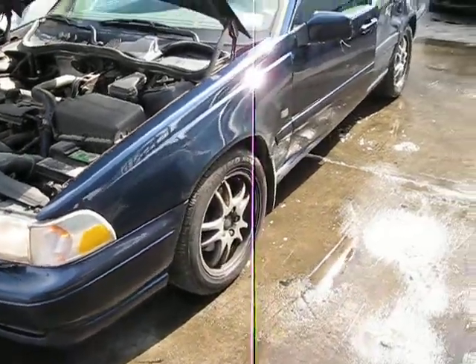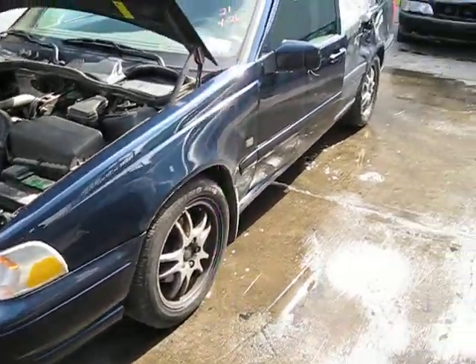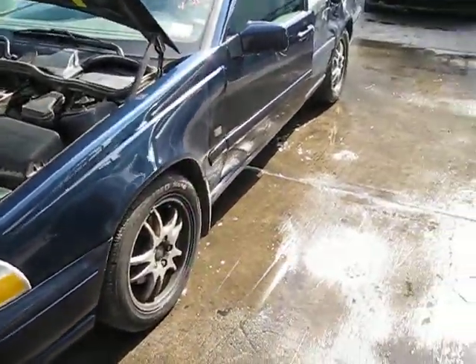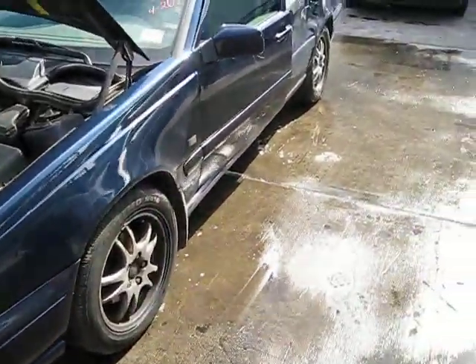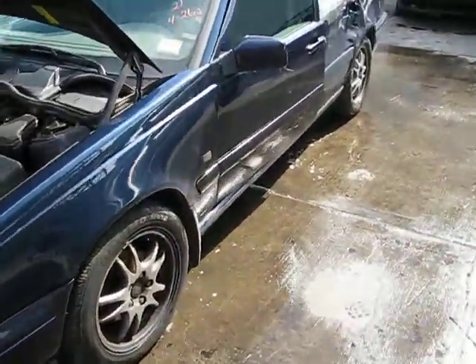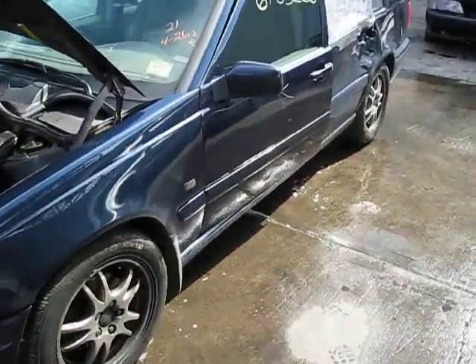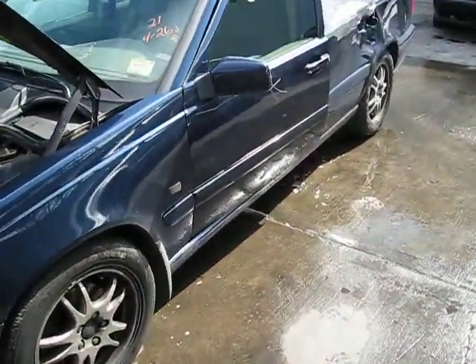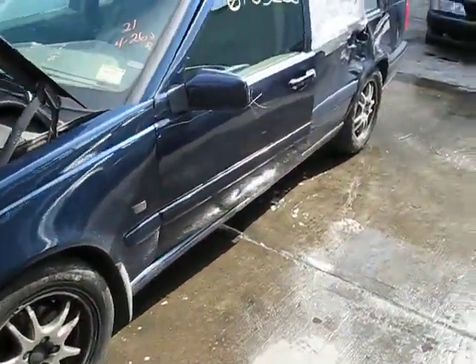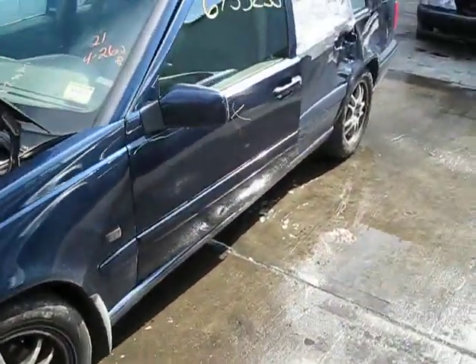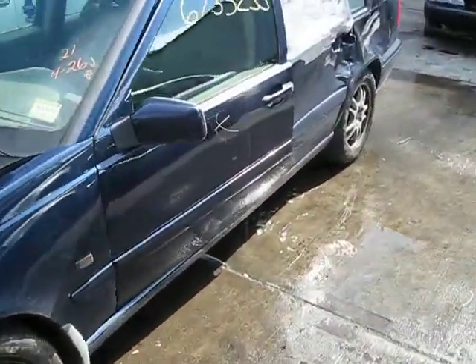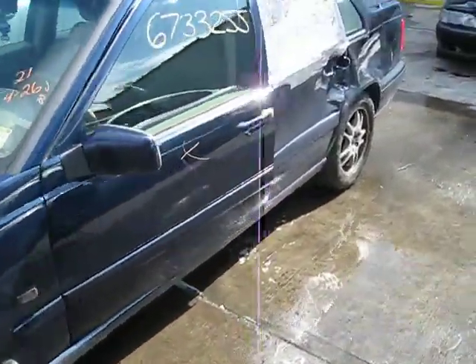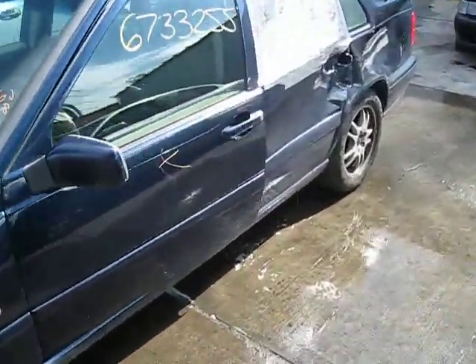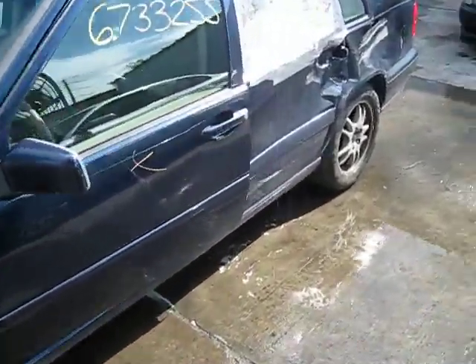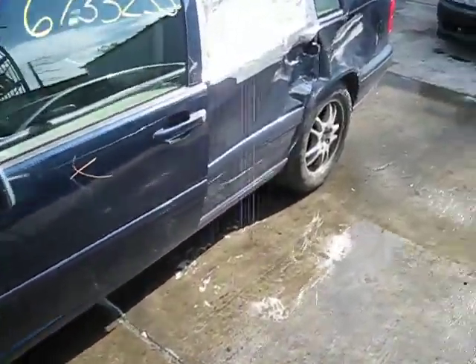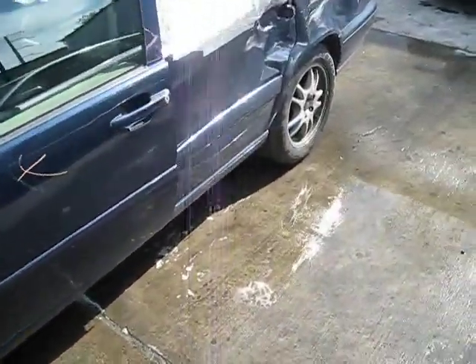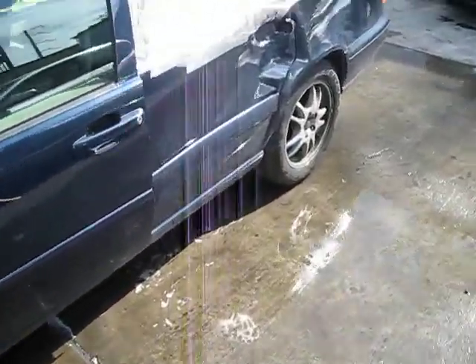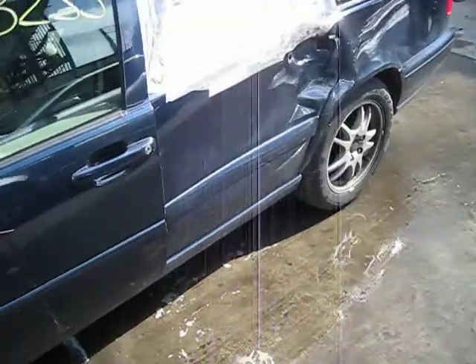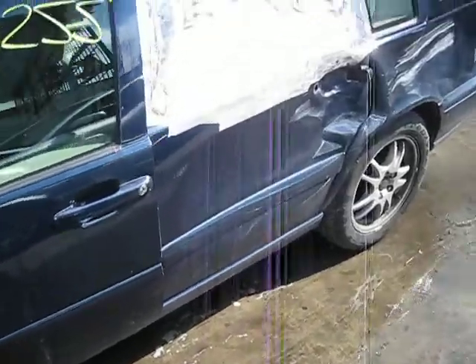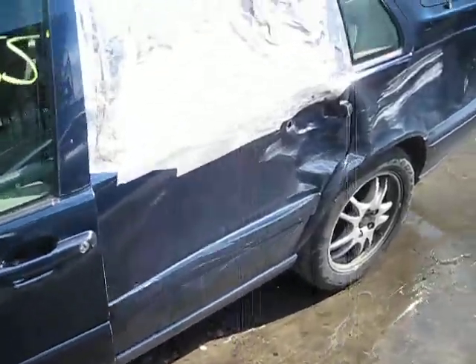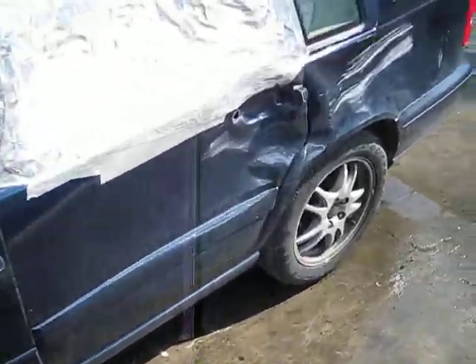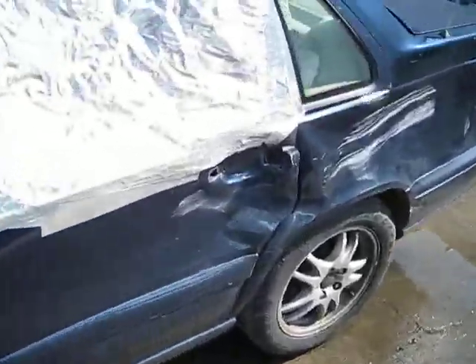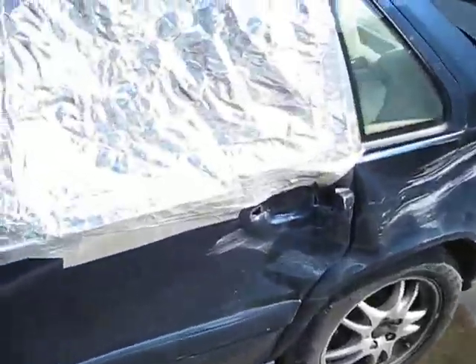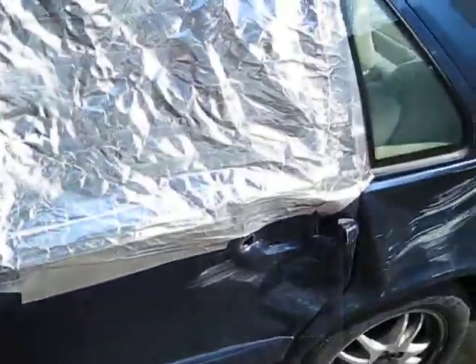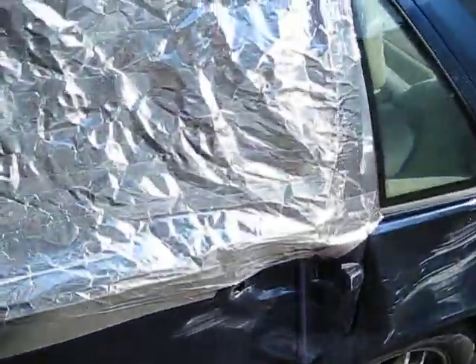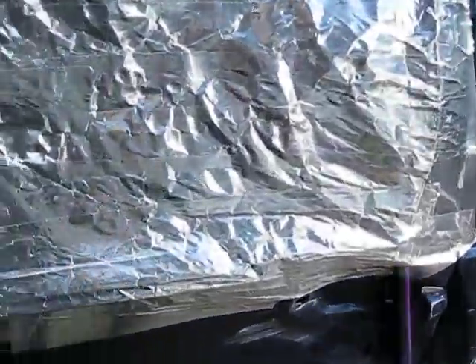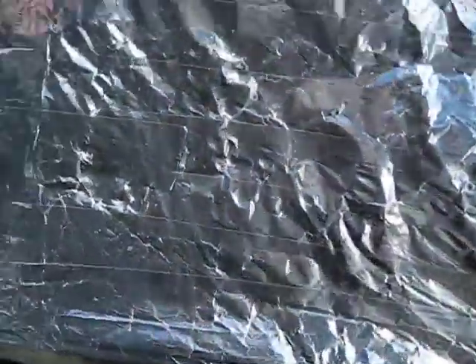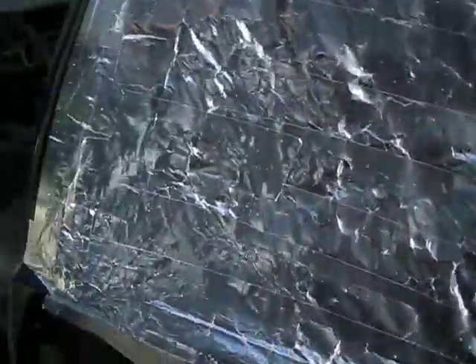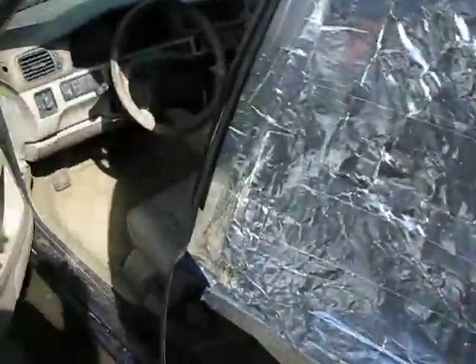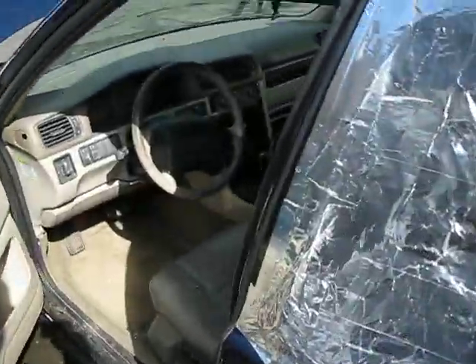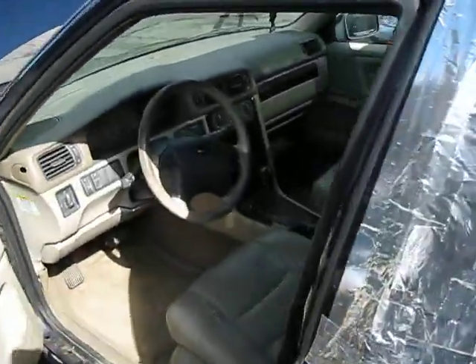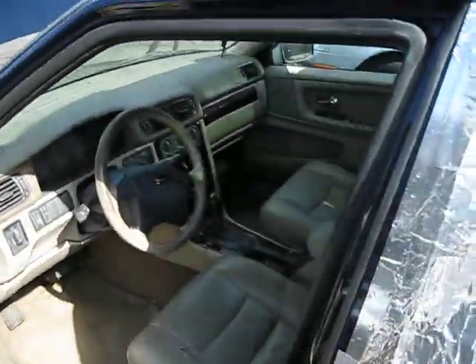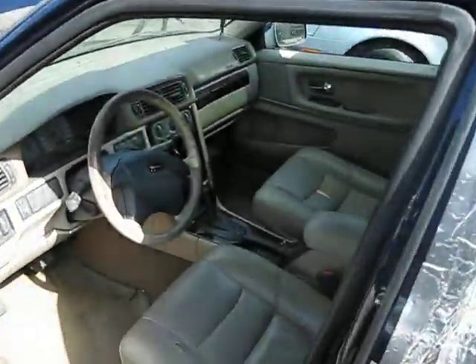The production date of this vehicle is March of 2000. The vehicle currently has 218,000 miles, but still runs very well.